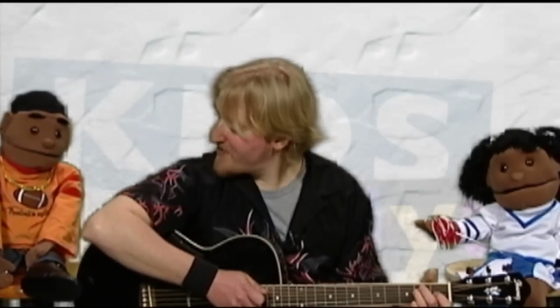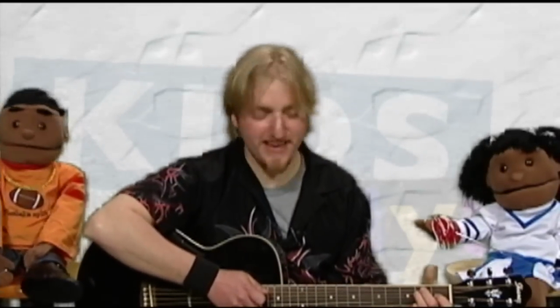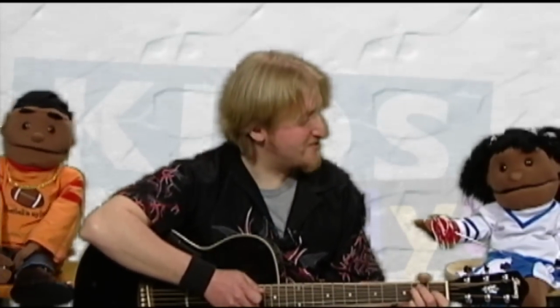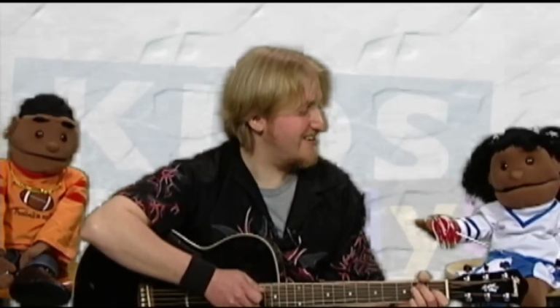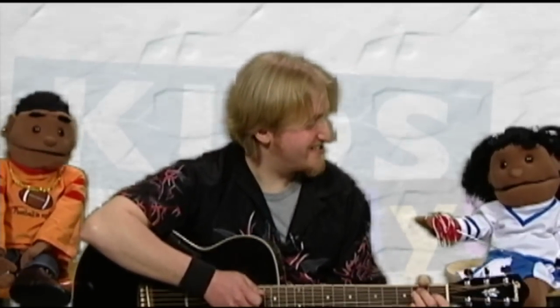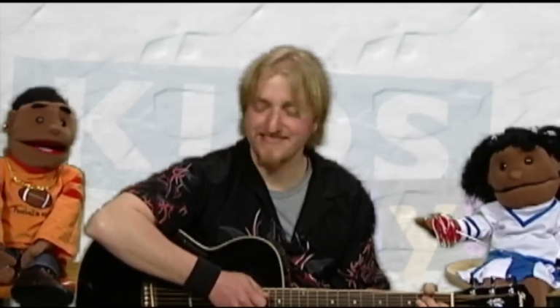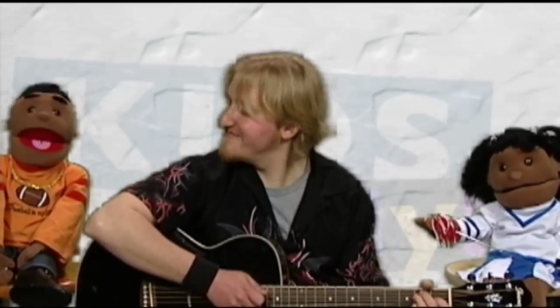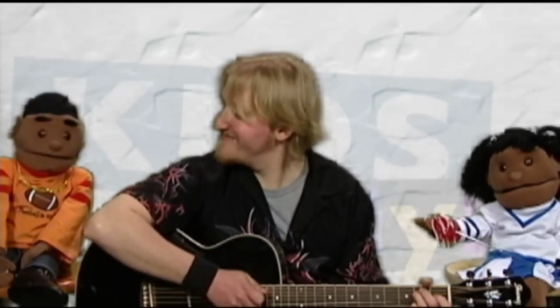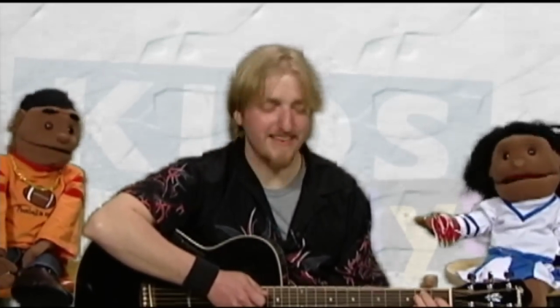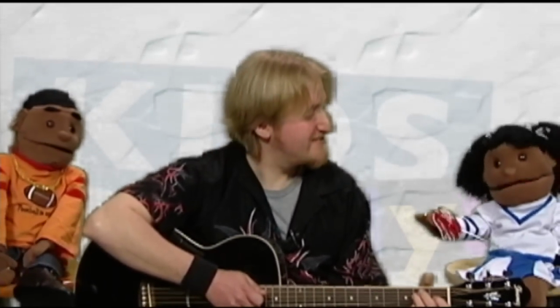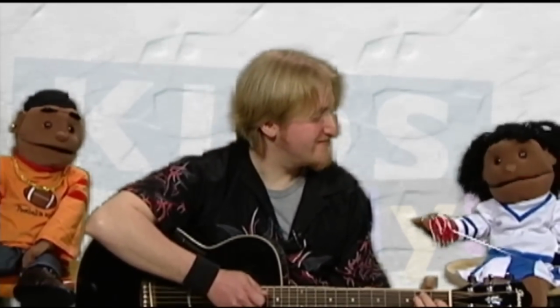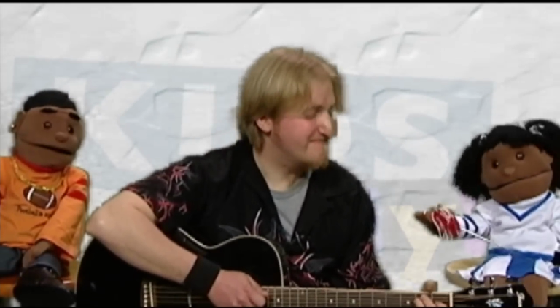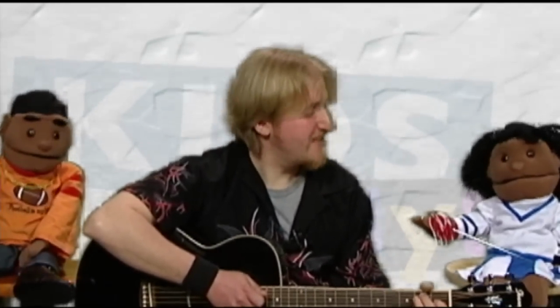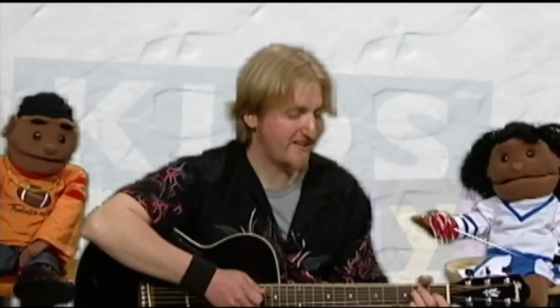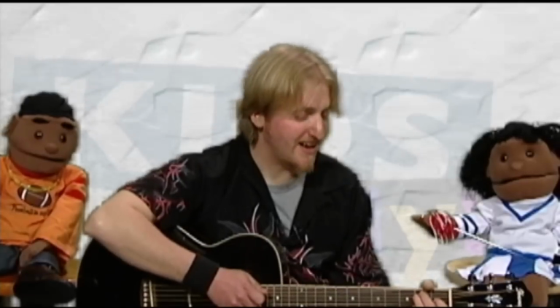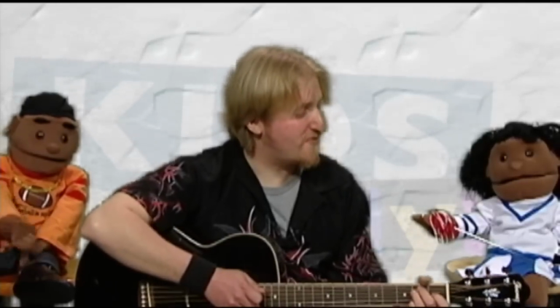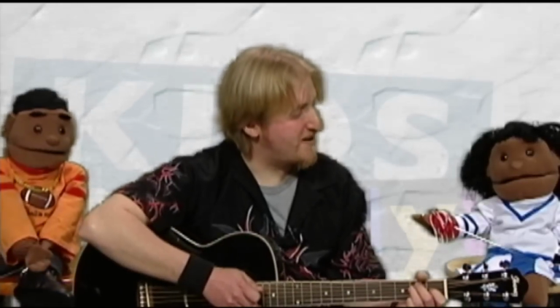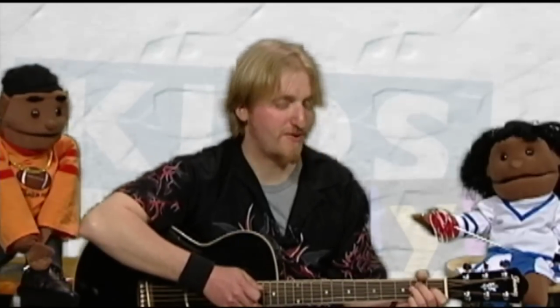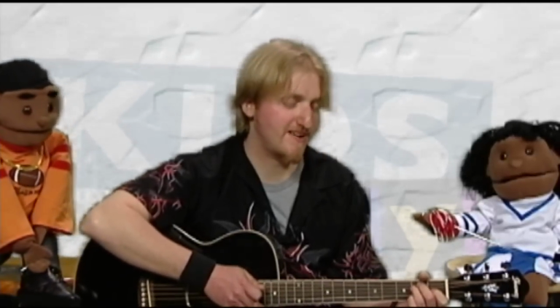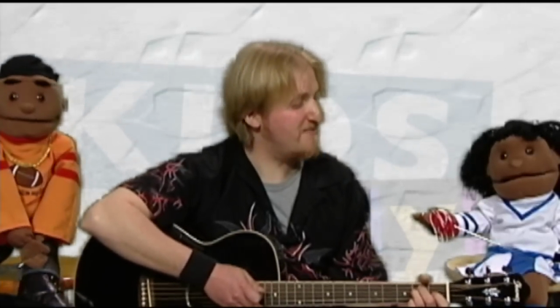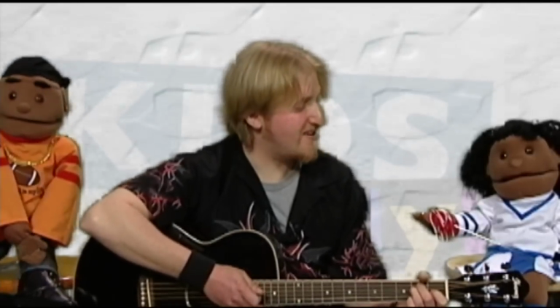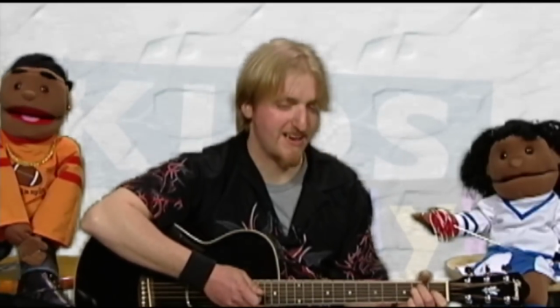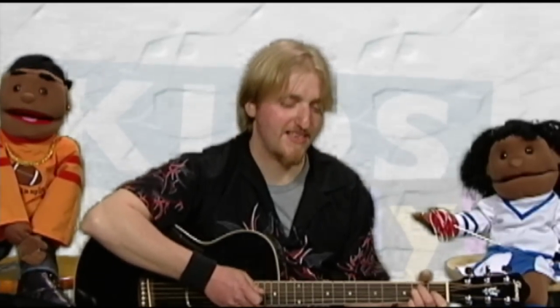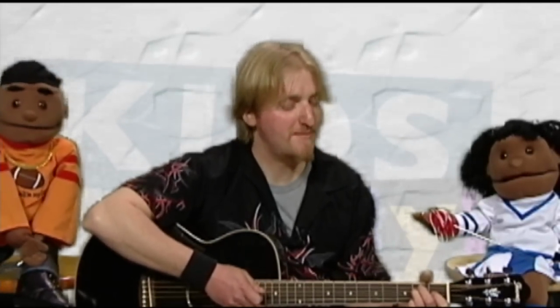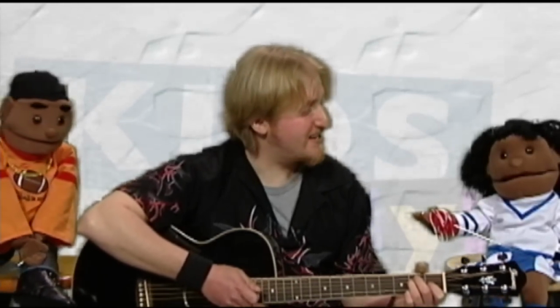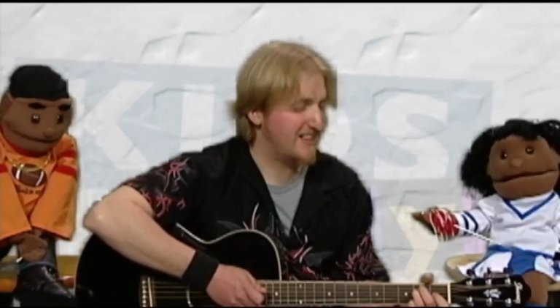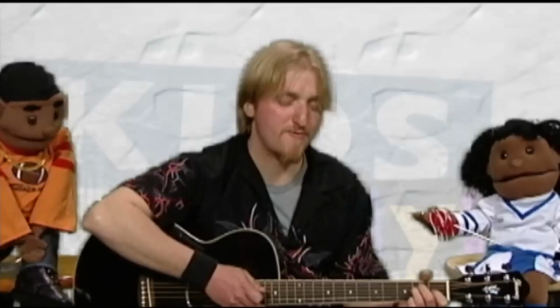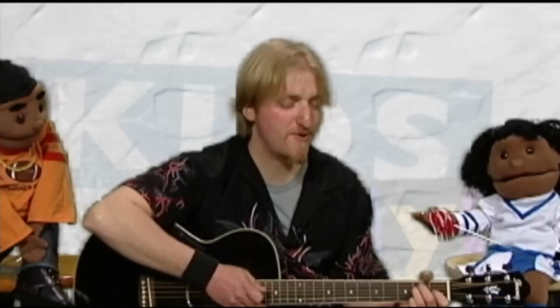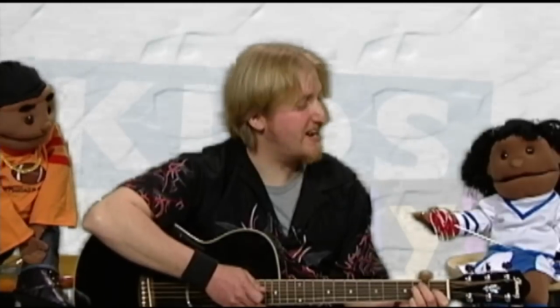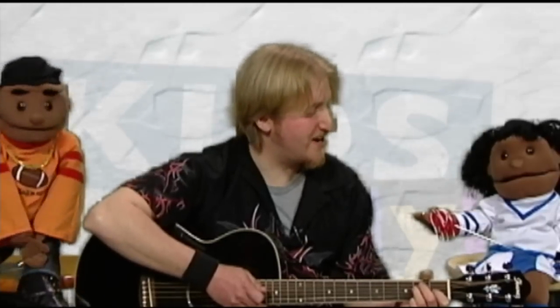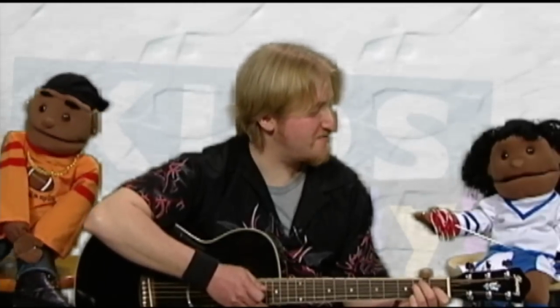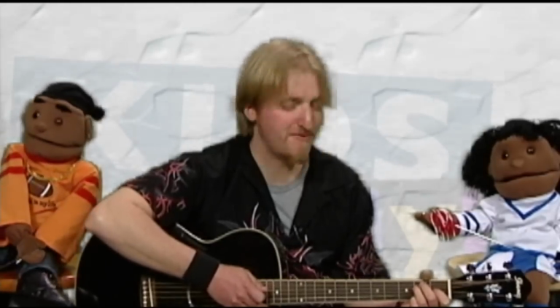Thank you for having me on the show today. Thanks for coming, Jamie. We're really glad you're here. I'd like to perform one of my favorite old songs, the alphabet song. And then I'm going to play it again a little more rock and roll, and I want you guys to join me for that one.